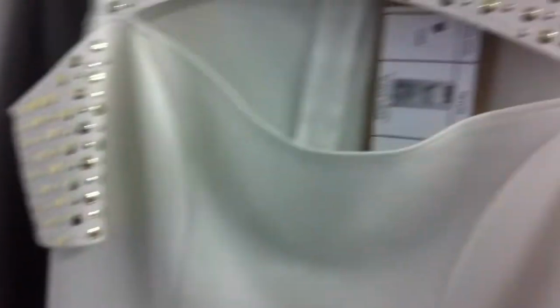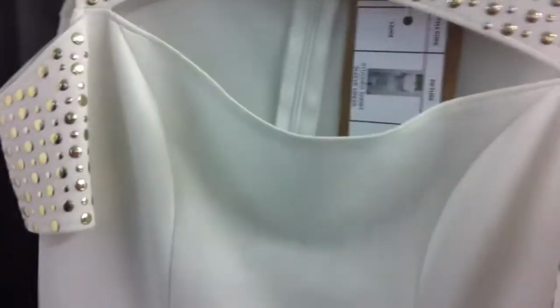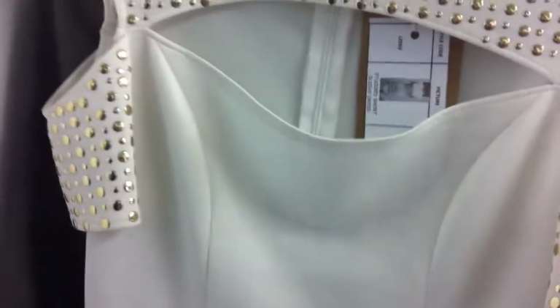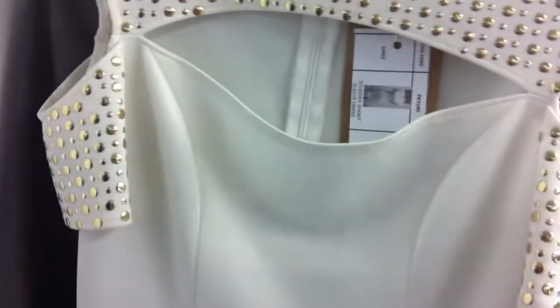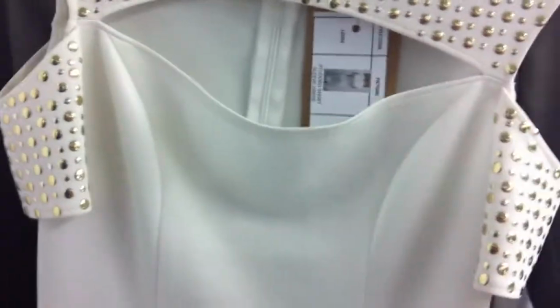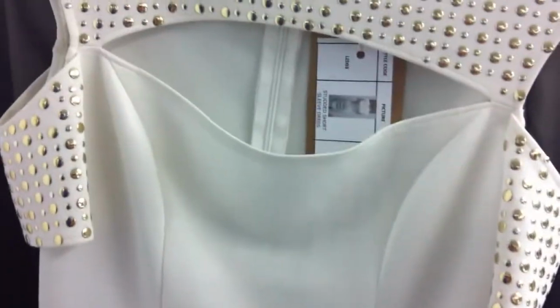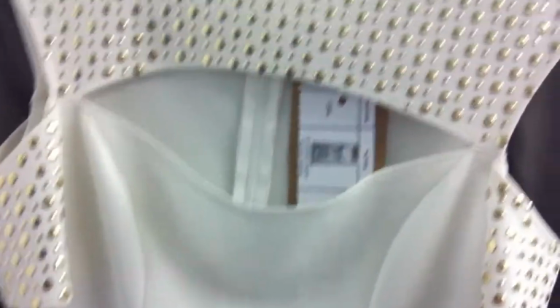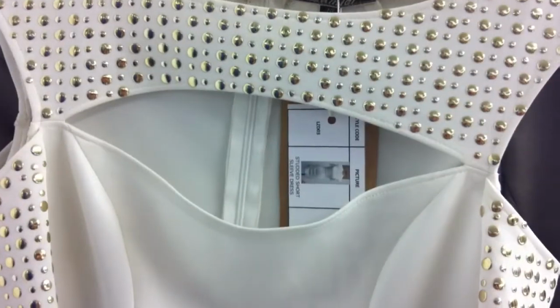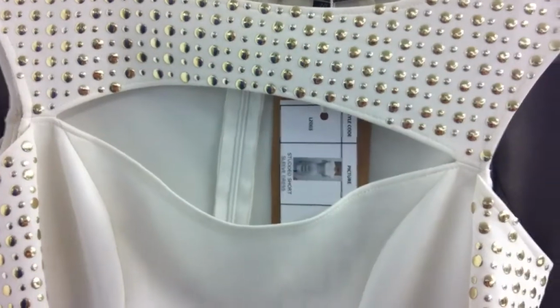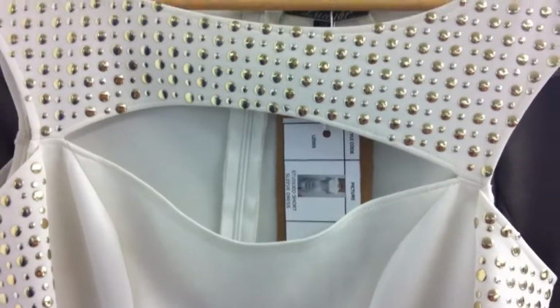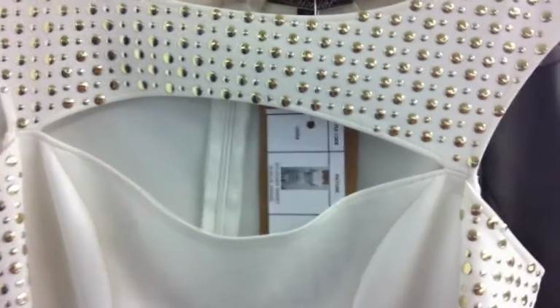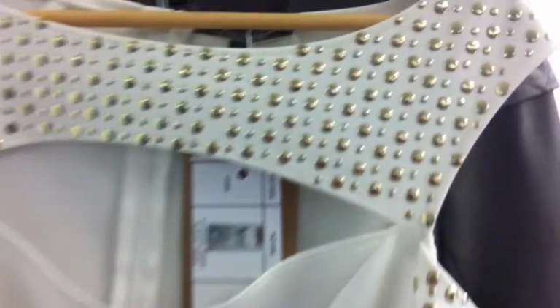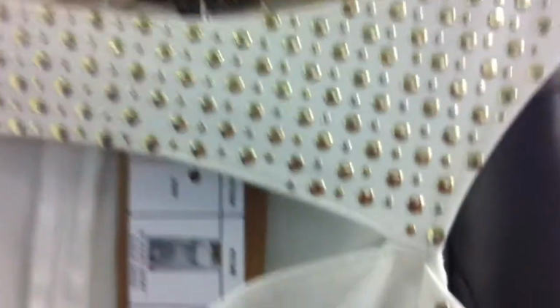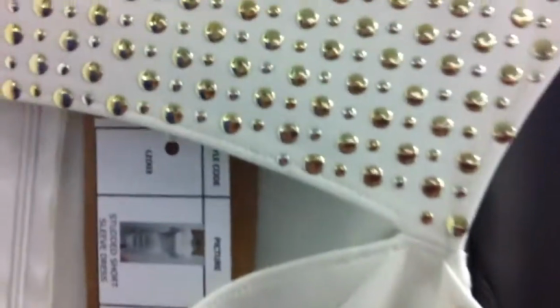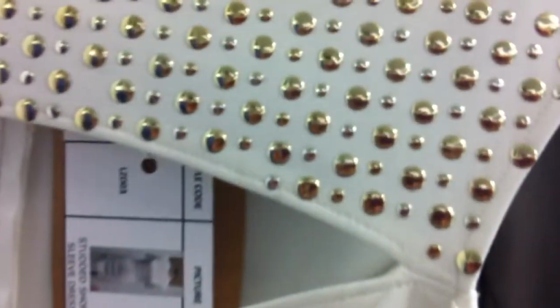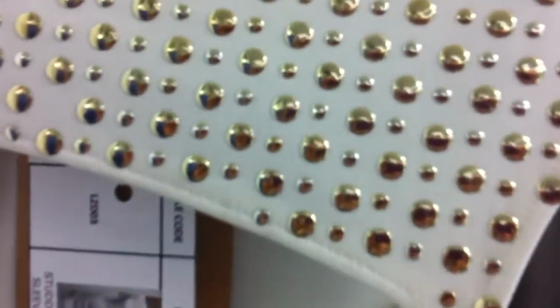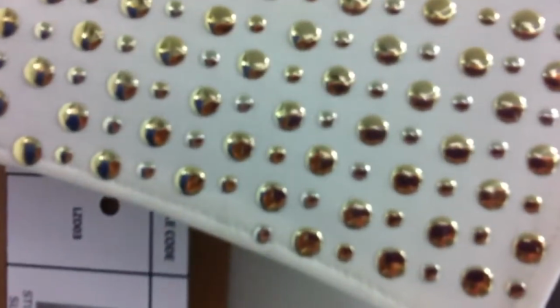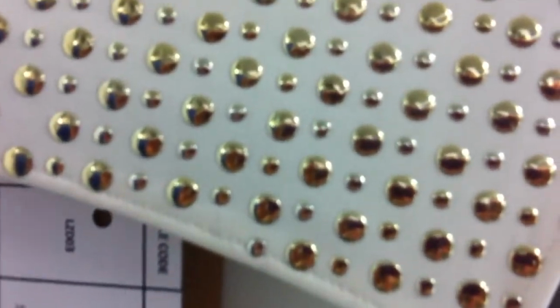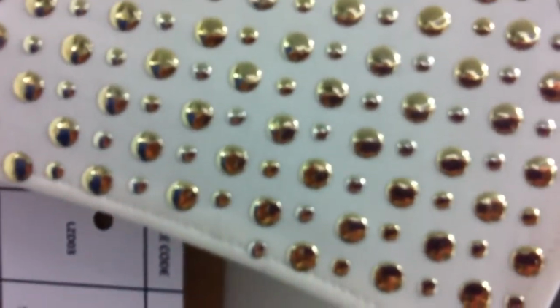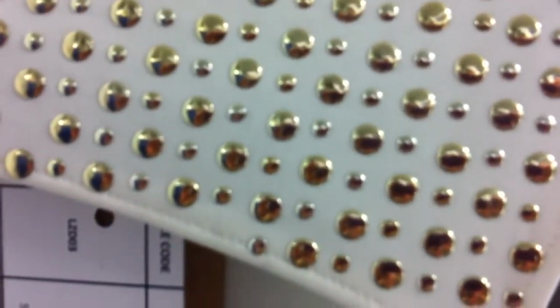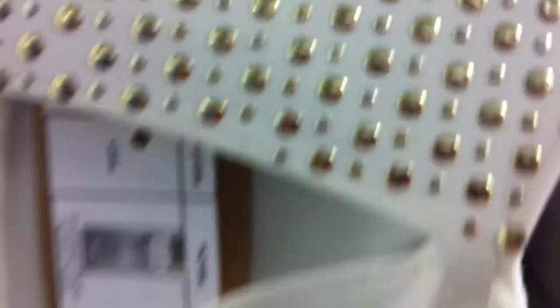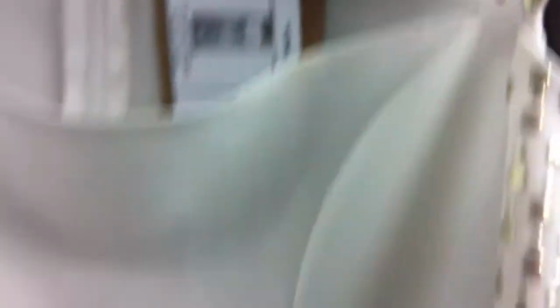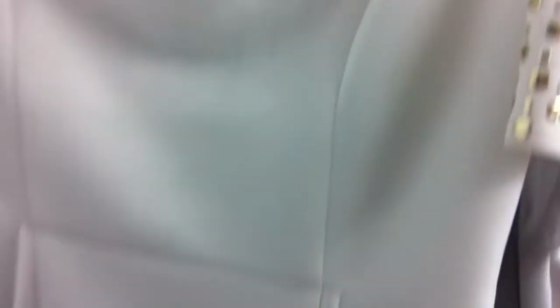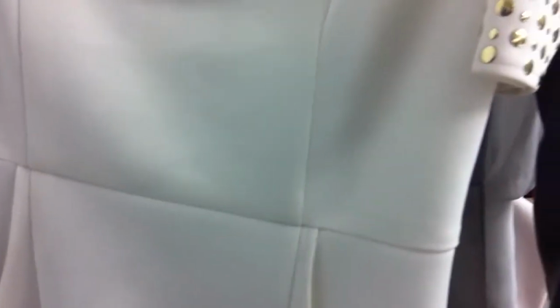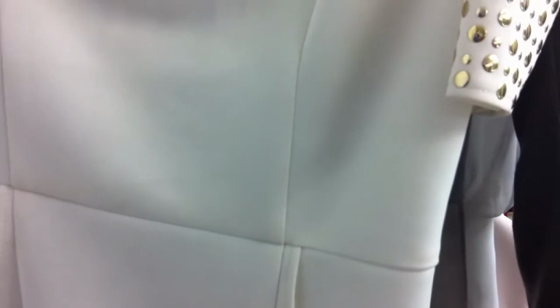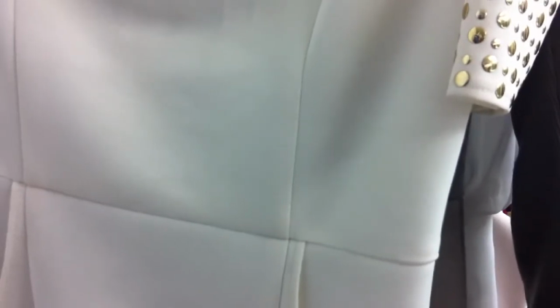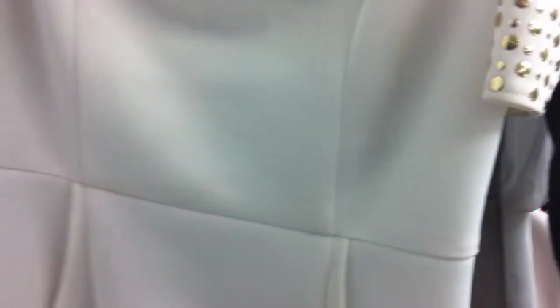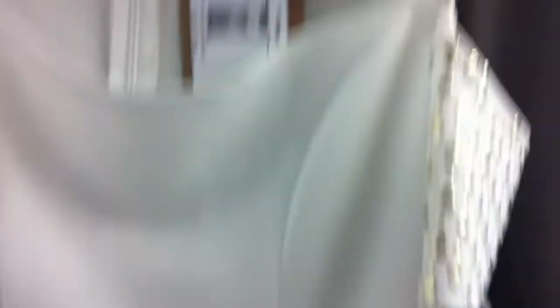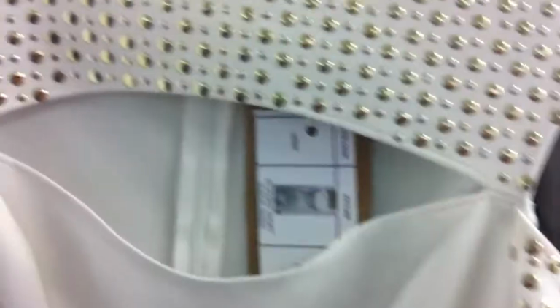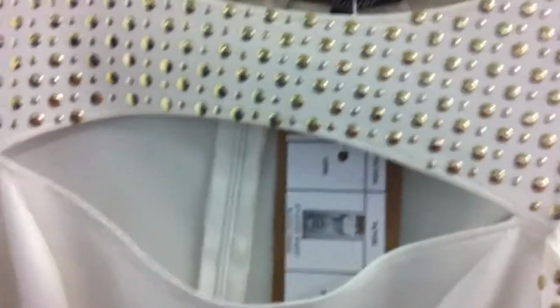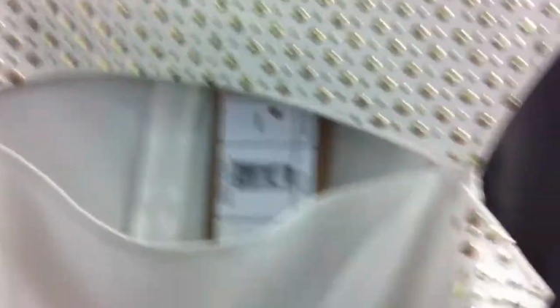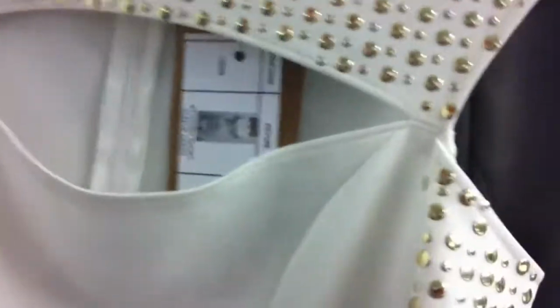The studded short sleeve dress comes in white with the silver, white with the gold, or blue with the gold. It is $38.95.